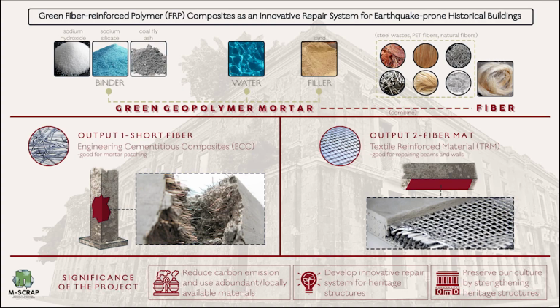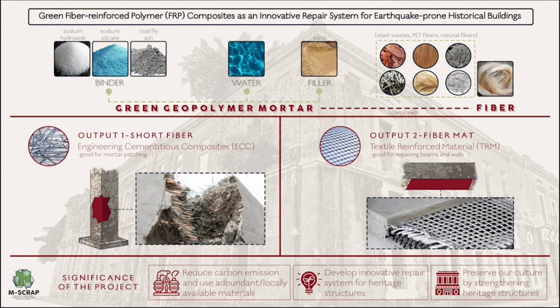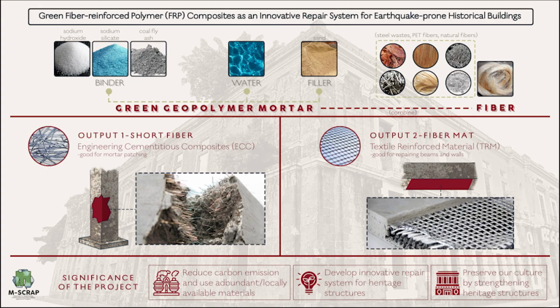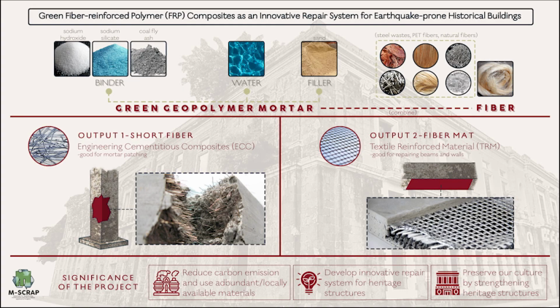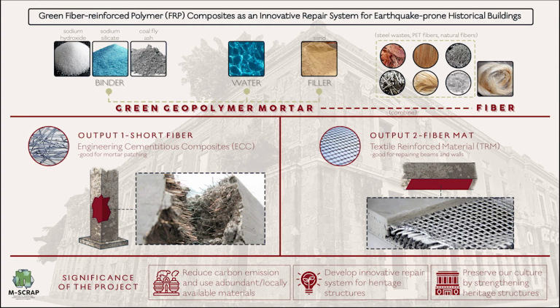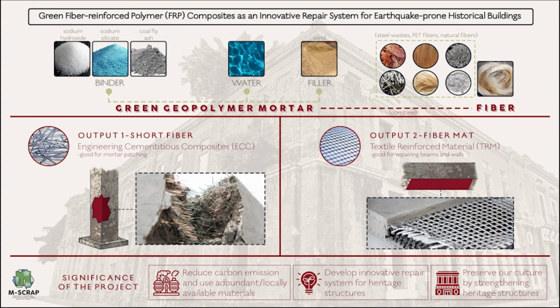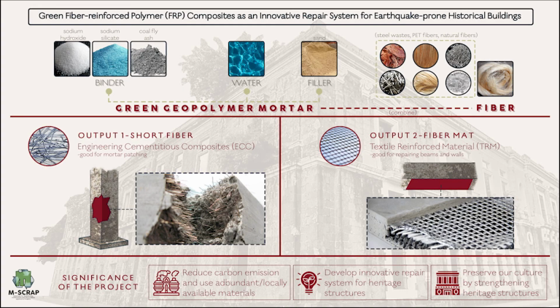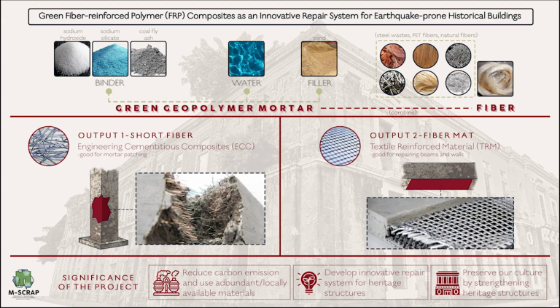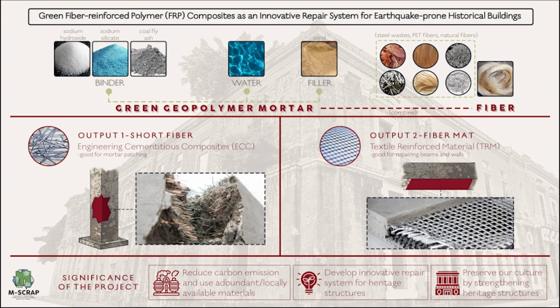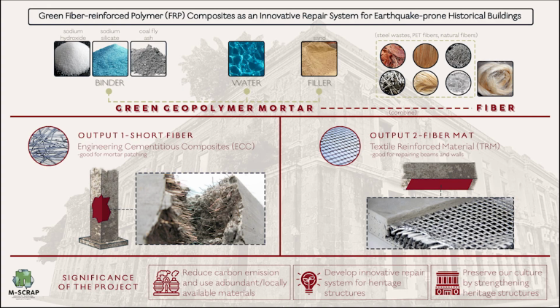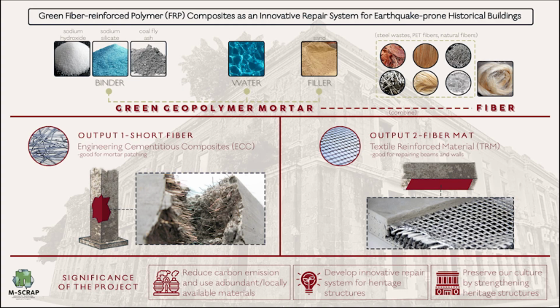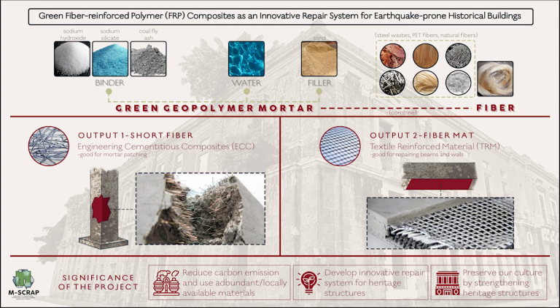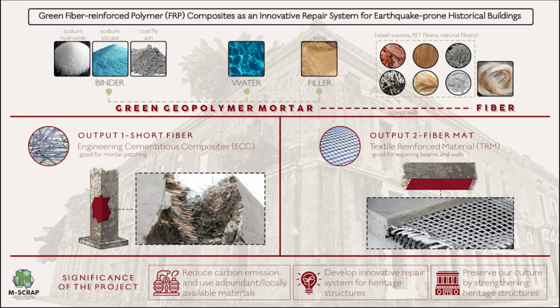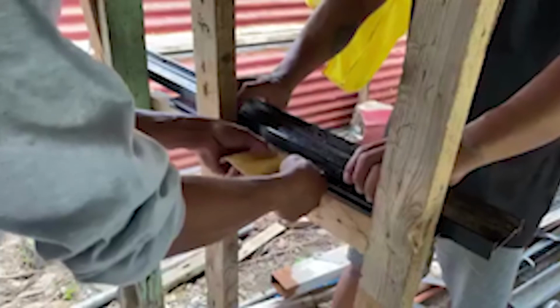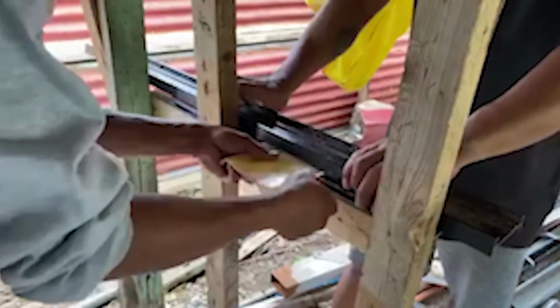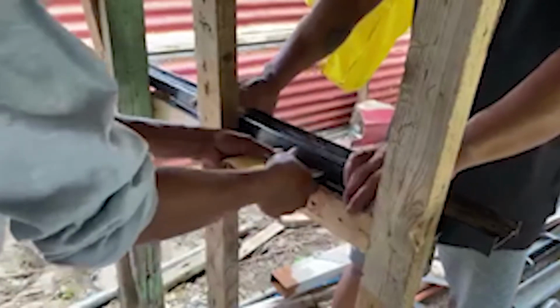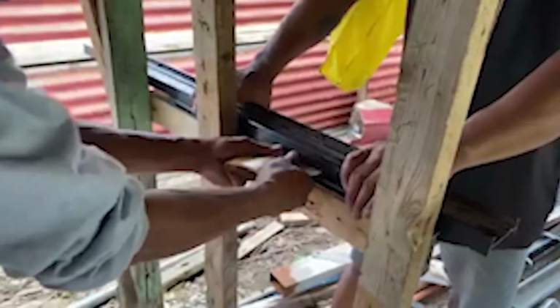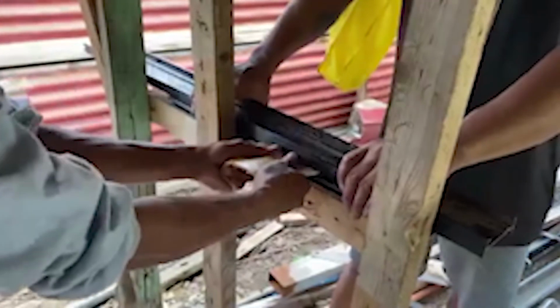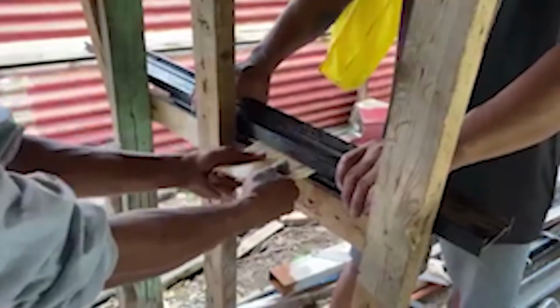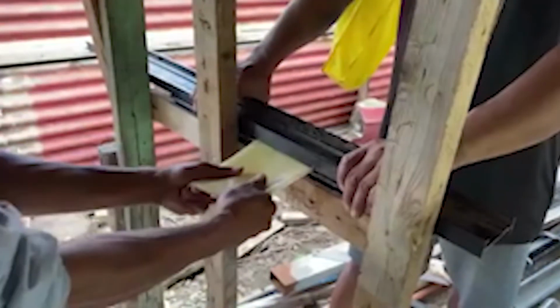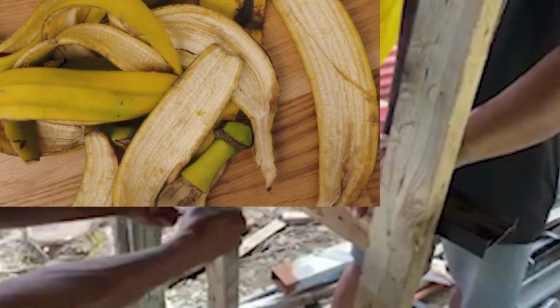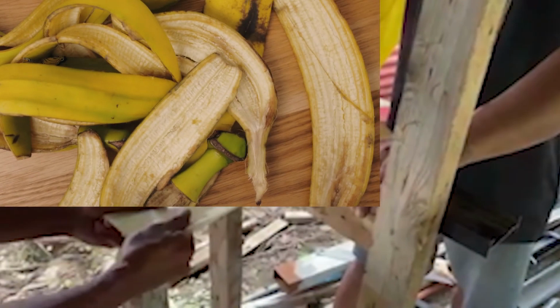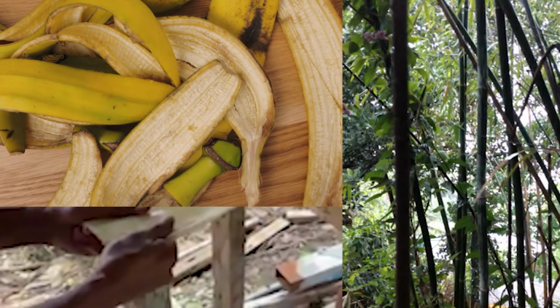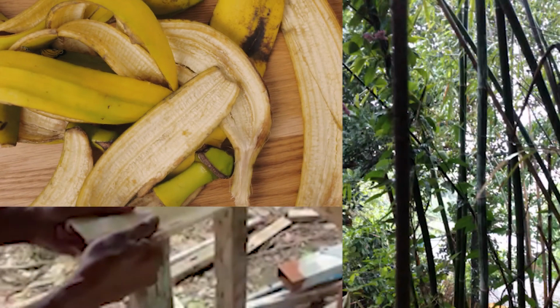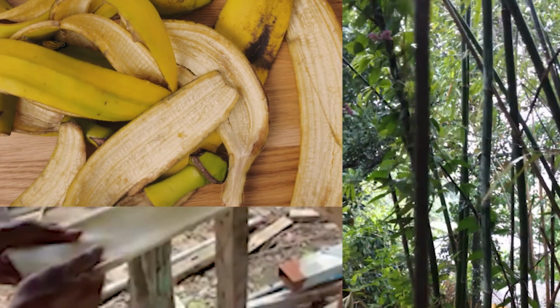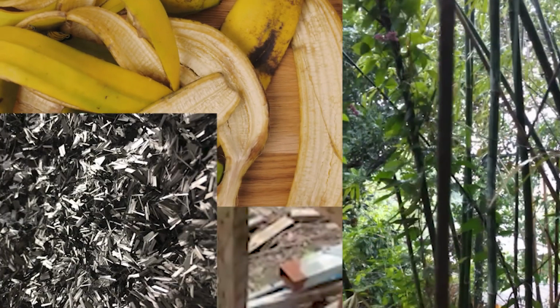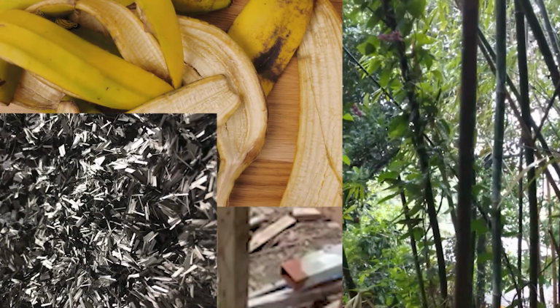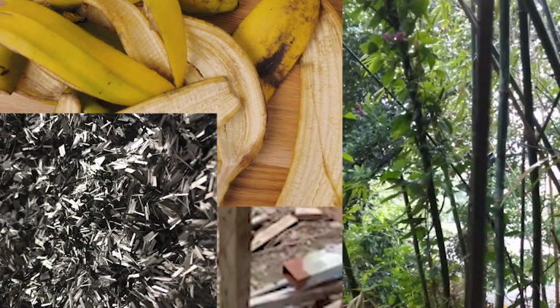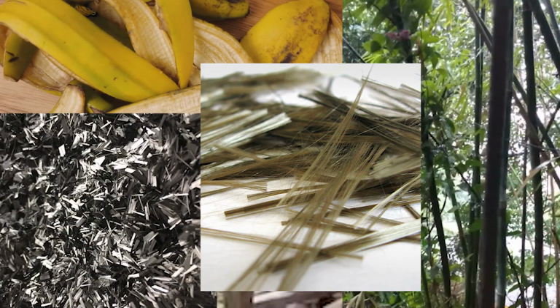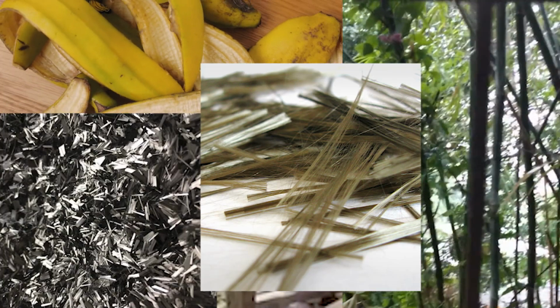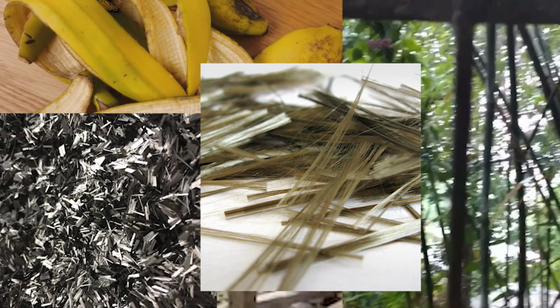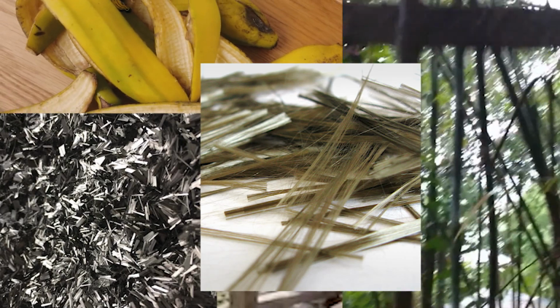In our efforts to make a better cement, we will also combine Geopolymer mortar with different kinds of fiber, such as banana, bamboo, carbon, muscle fibers, and the like.